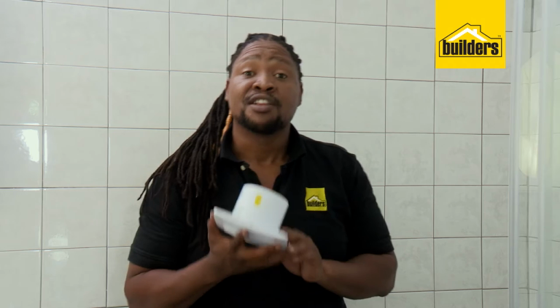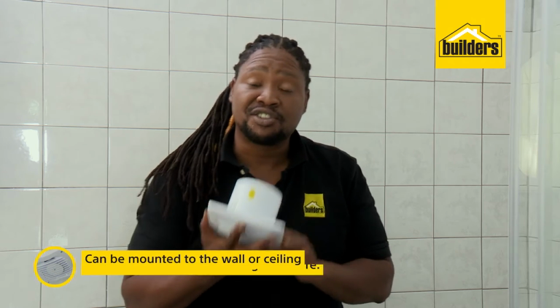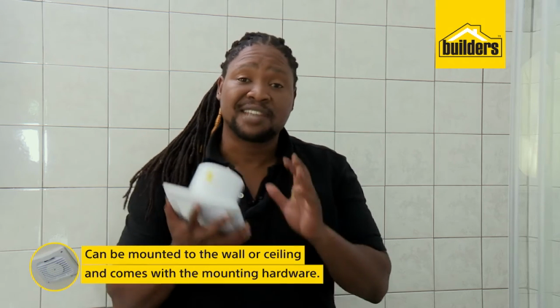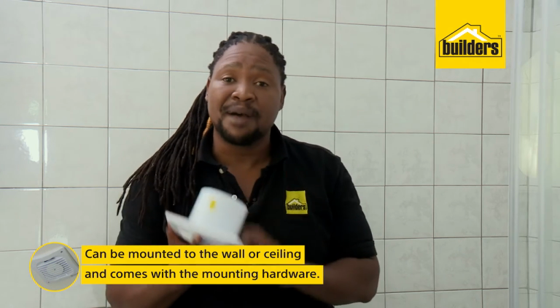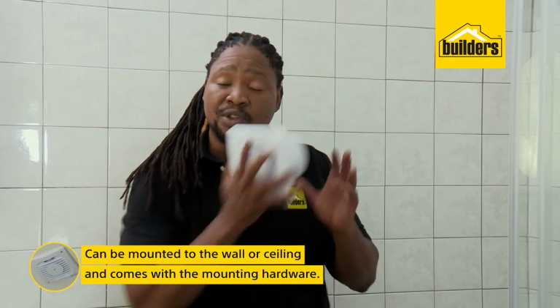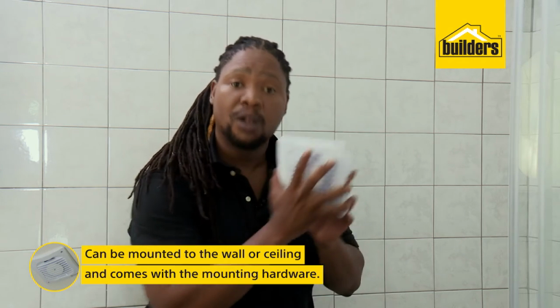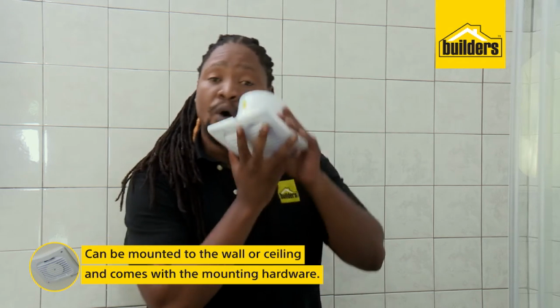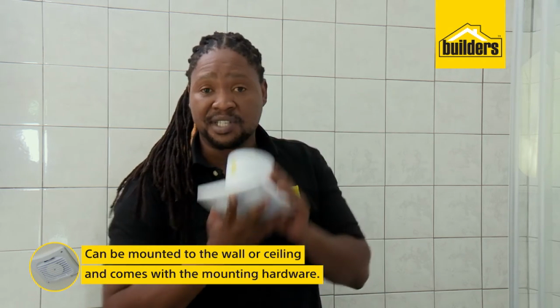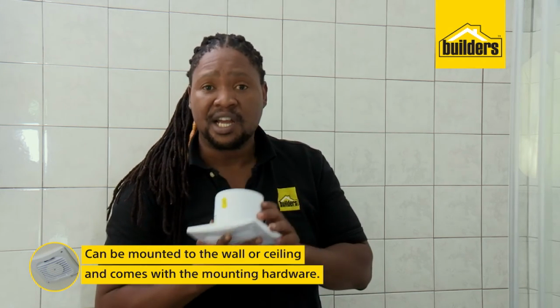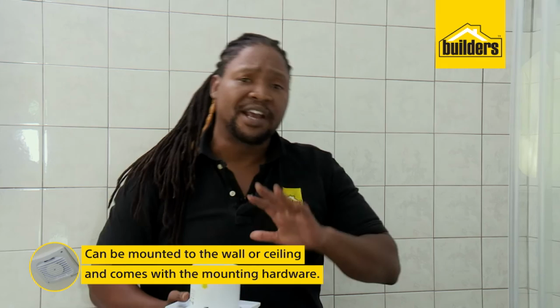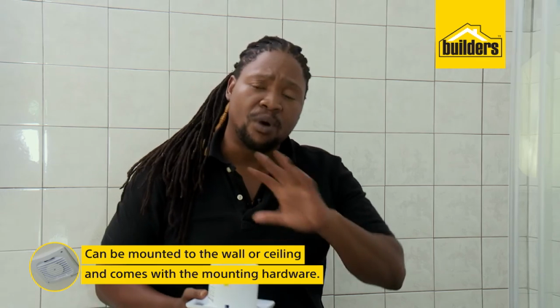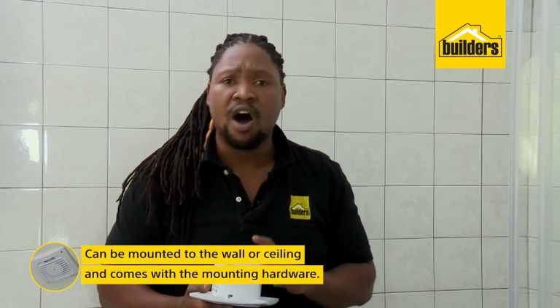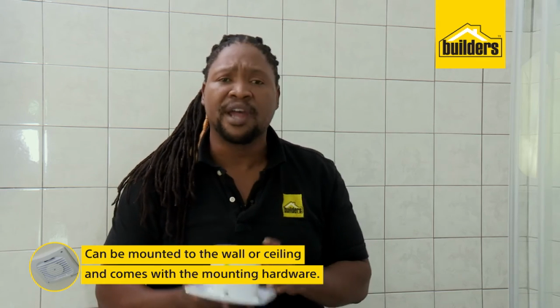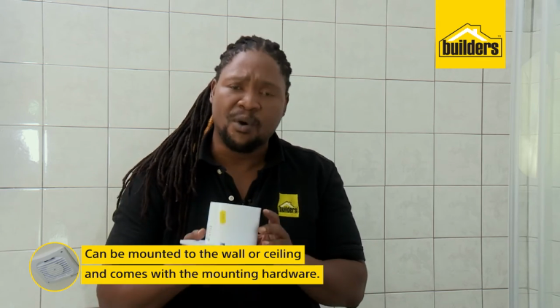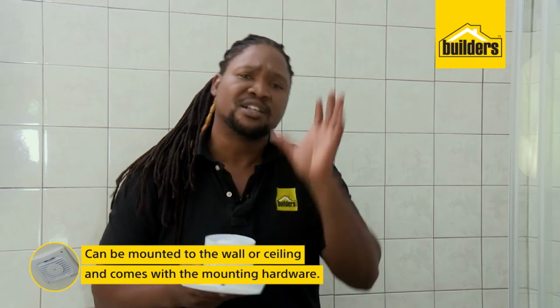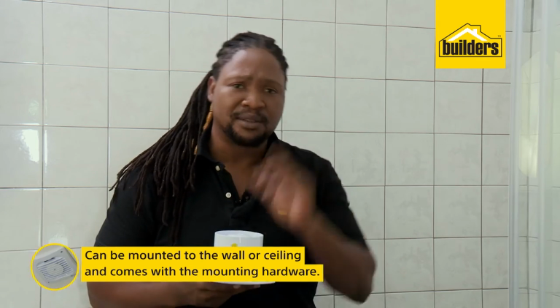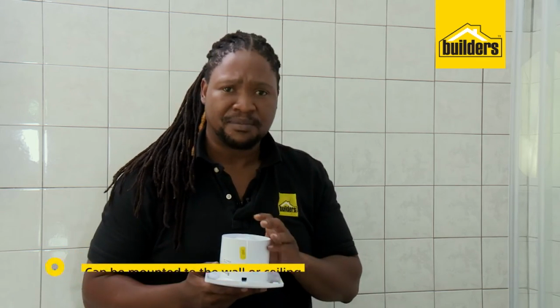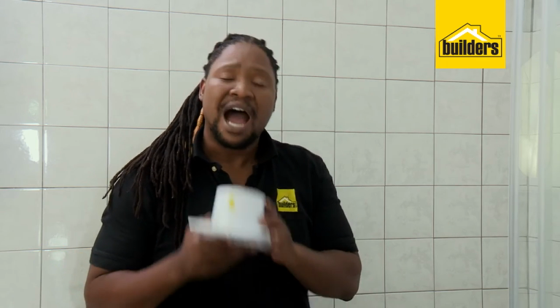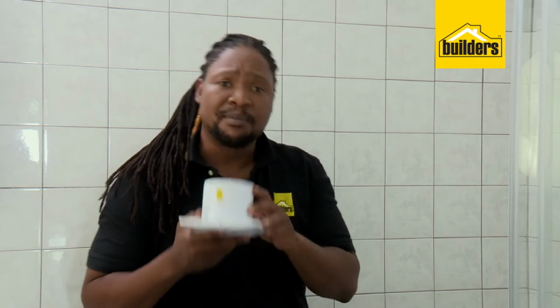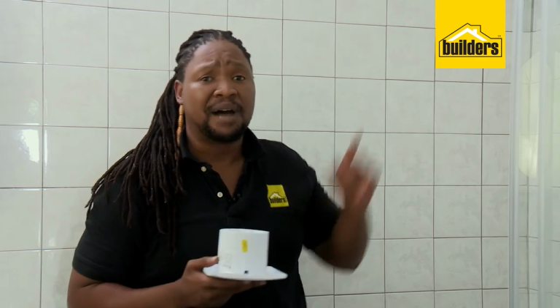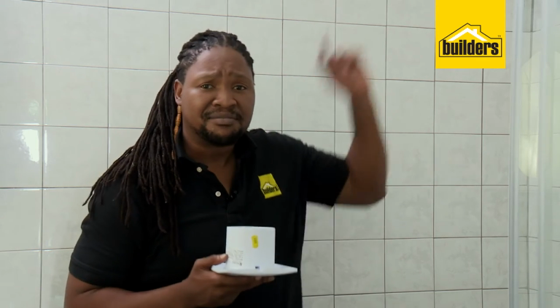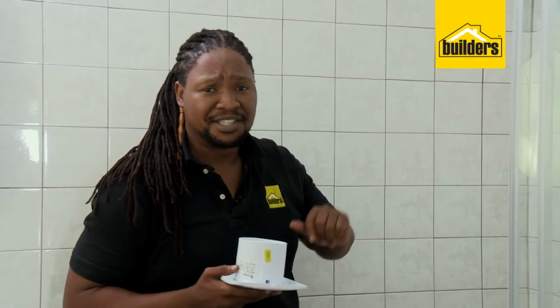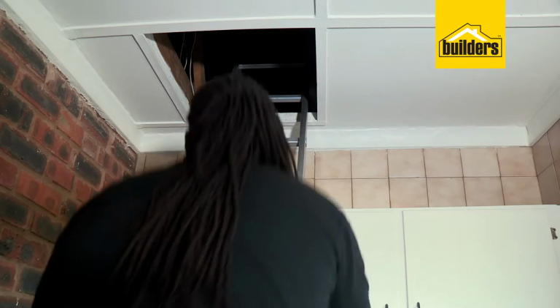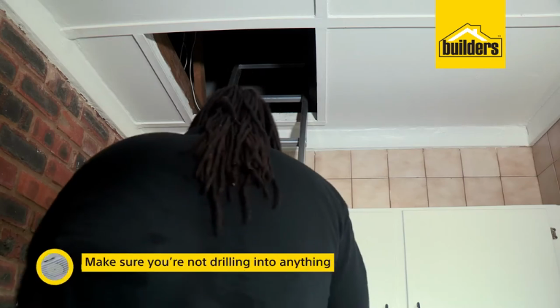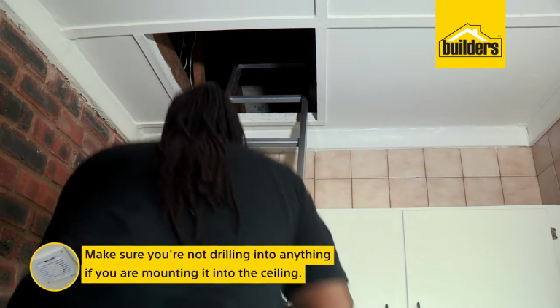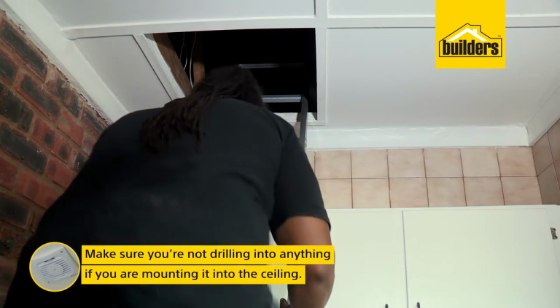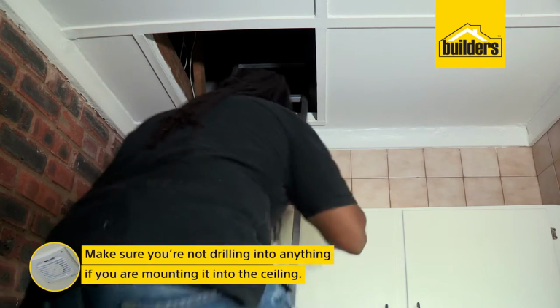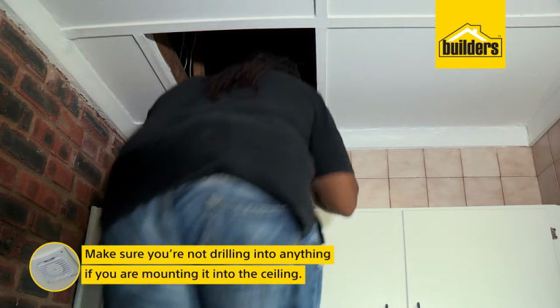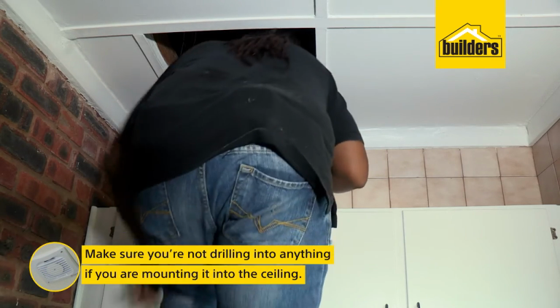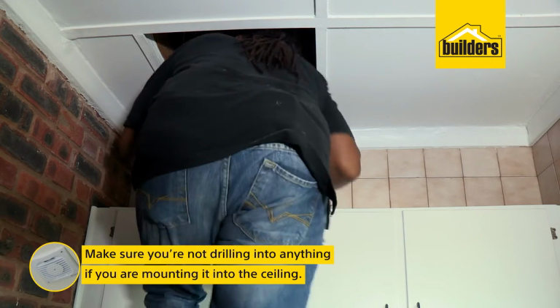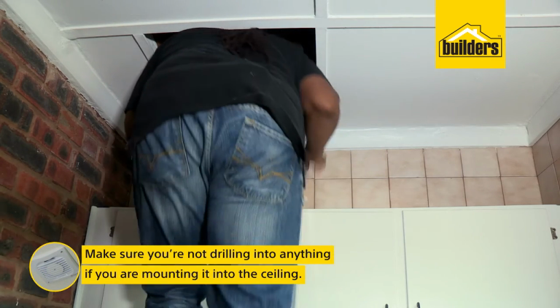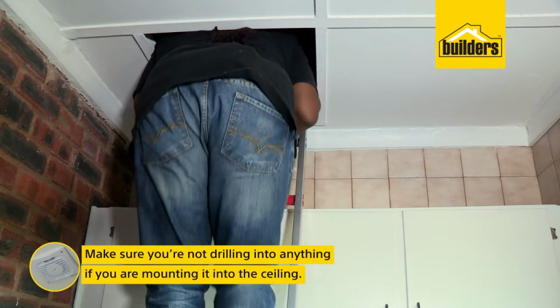These extractors can be mounted in the wall or the ceiling, and they come with all the hardware required to mount them. I'm going to be mounting mine in the ceiling, so I'm going to take a quick look in the ceiling to make sure I don't hit a rafter.